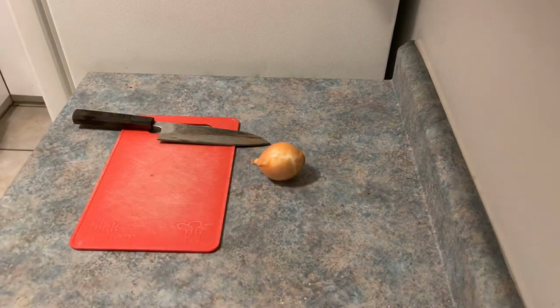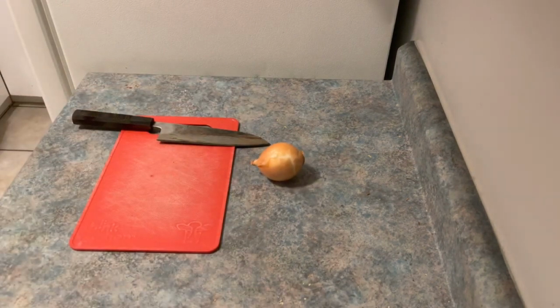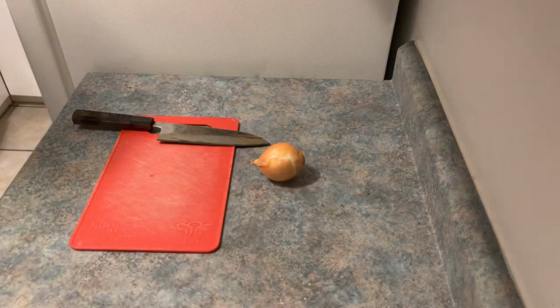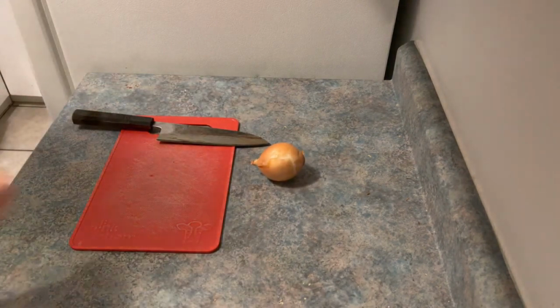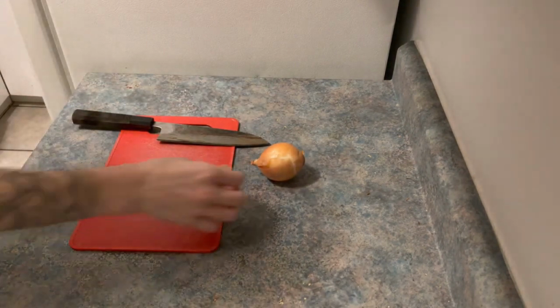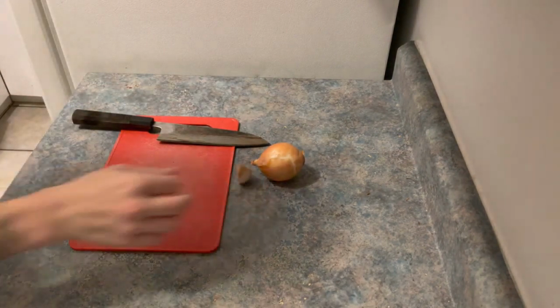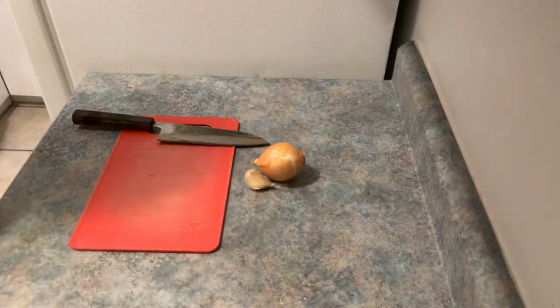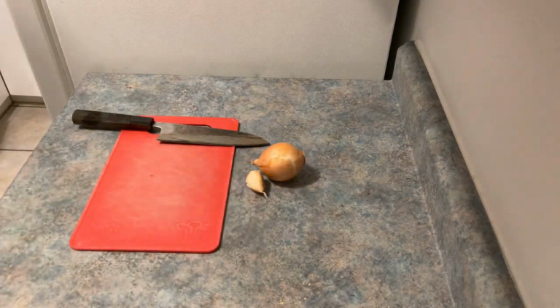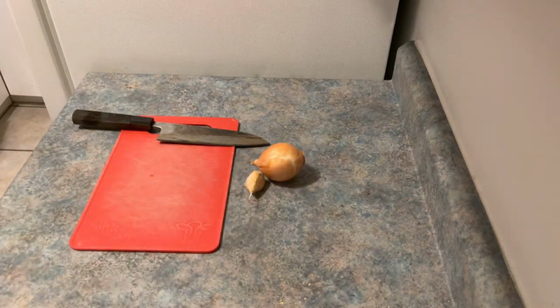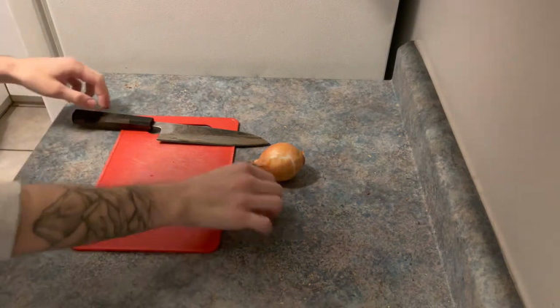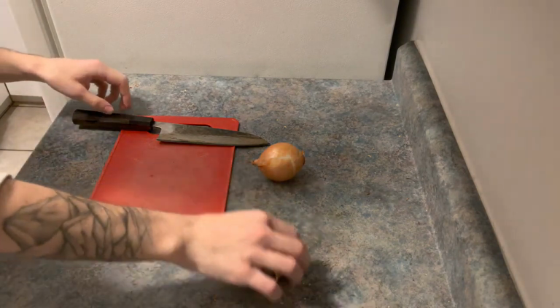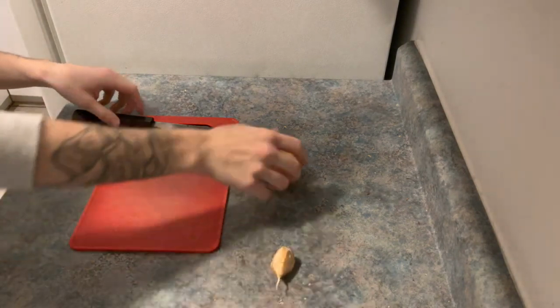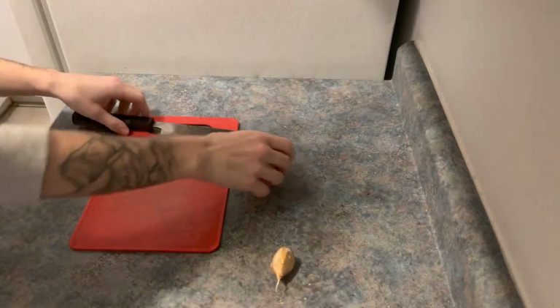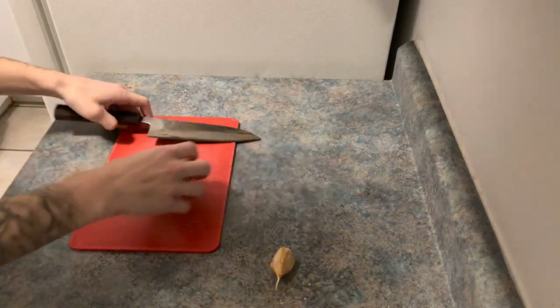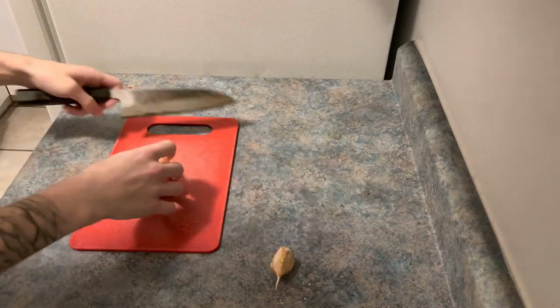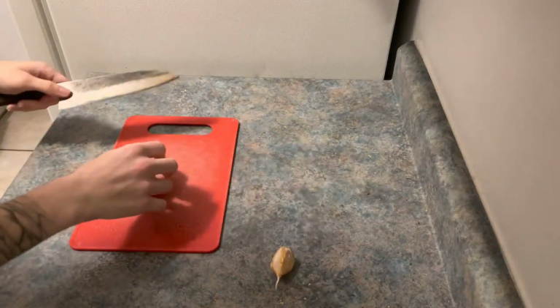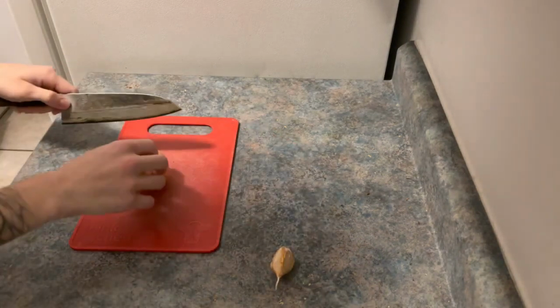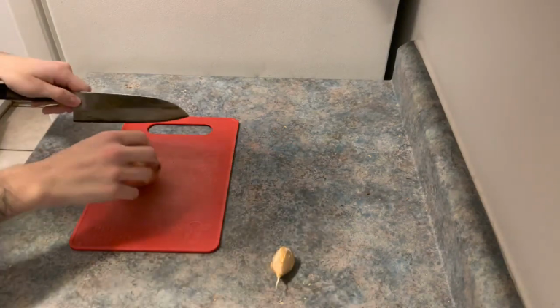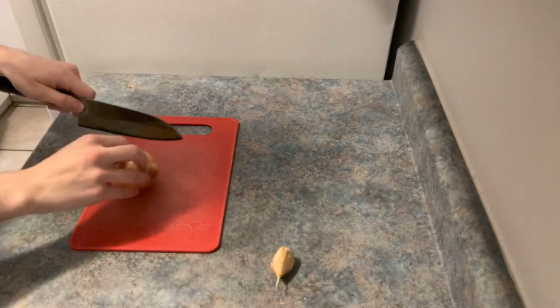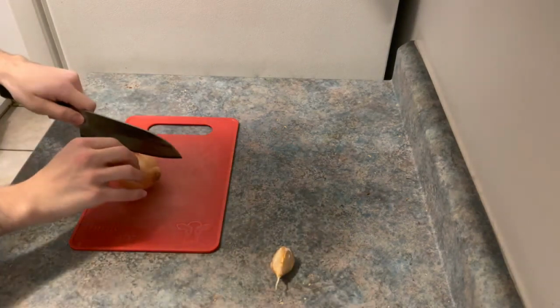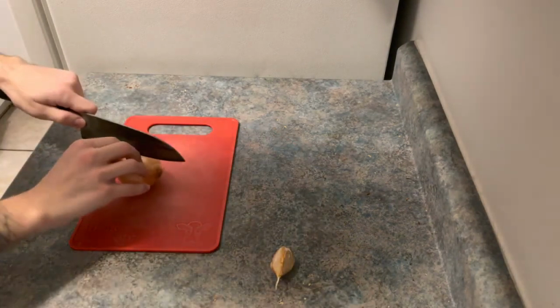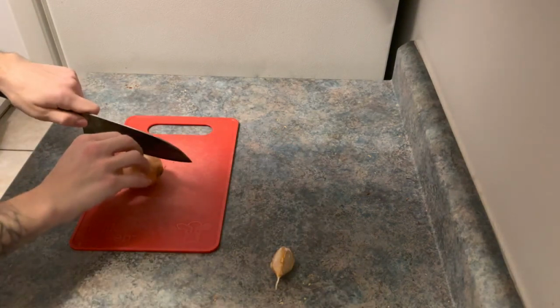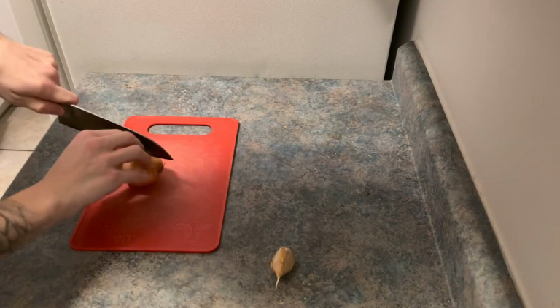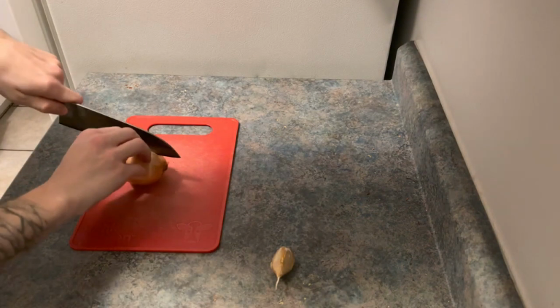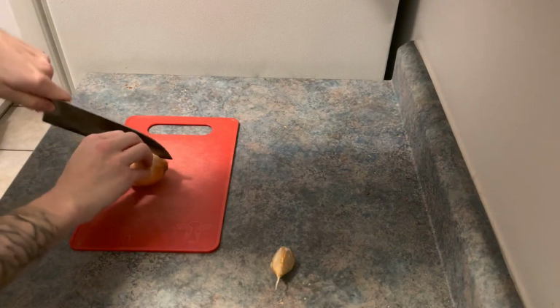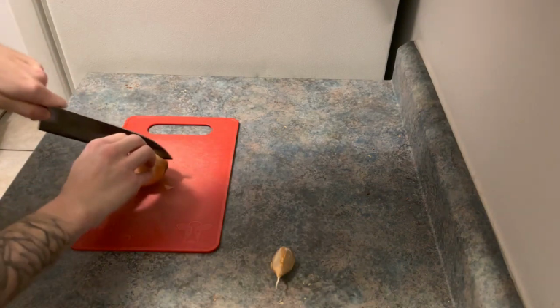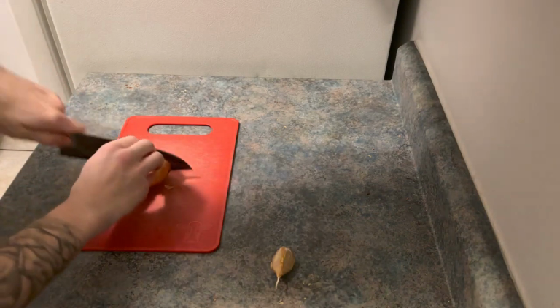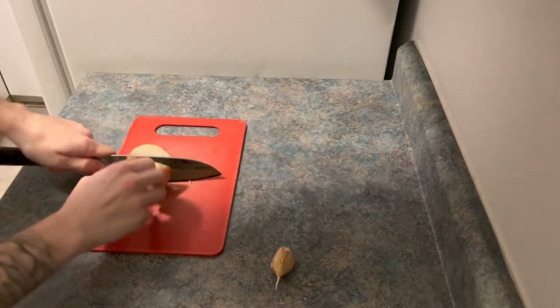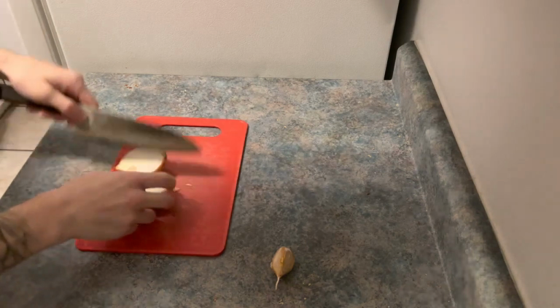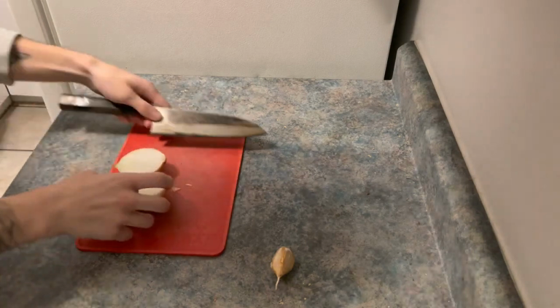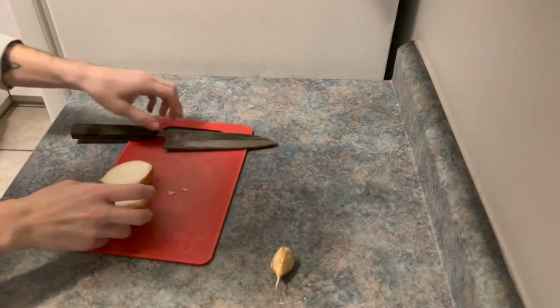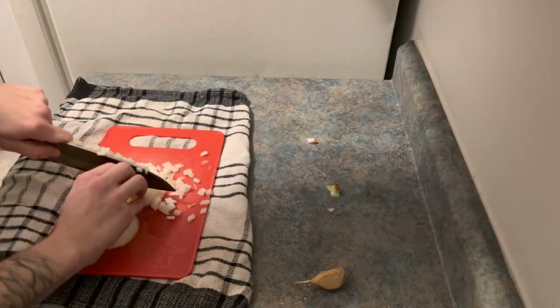A lot of people think that risotto is this impossible-to-master recipe that's always way too crunchy or a big bowl of glue. I'm gonna help teach you the tricks that I used to make this dish, specifically how I learned it from school.